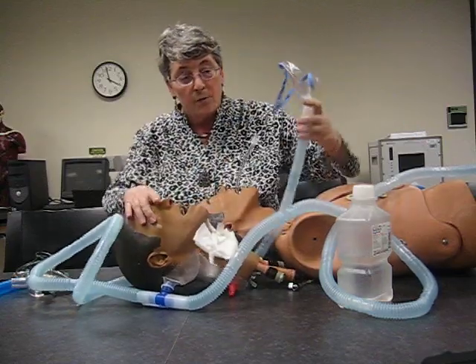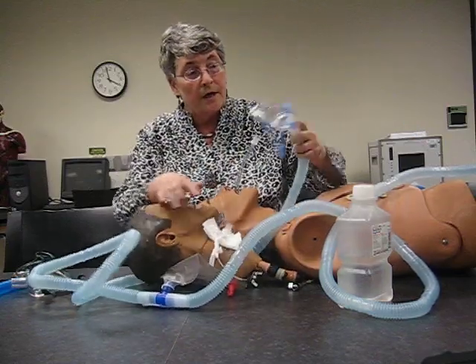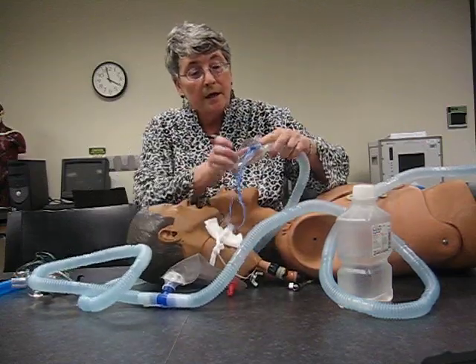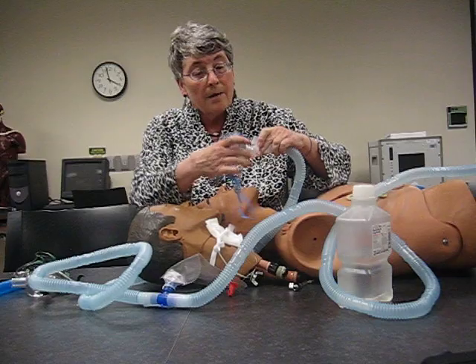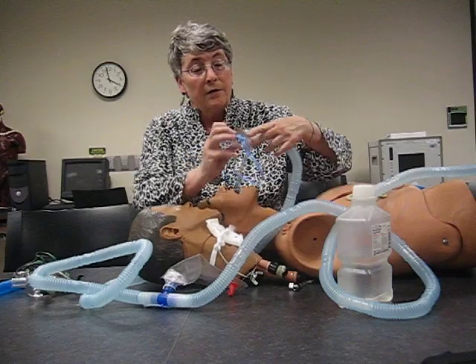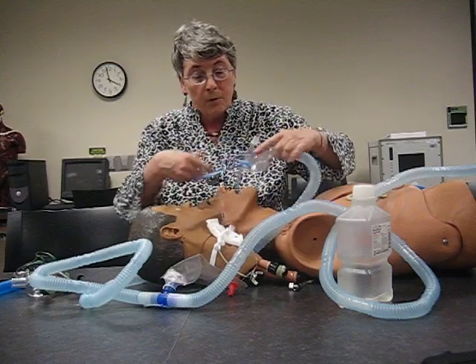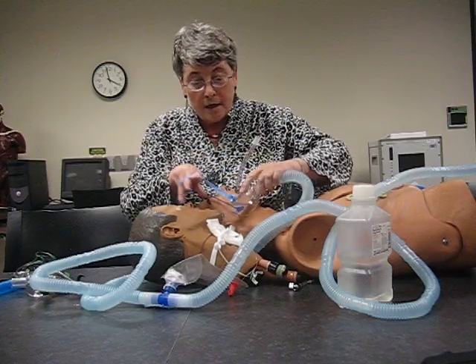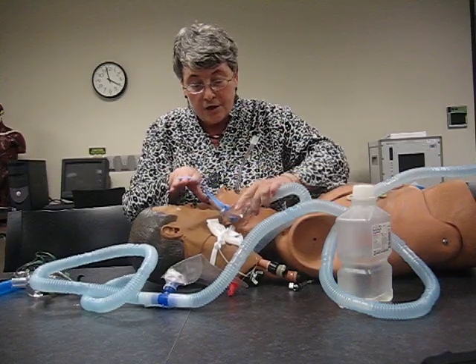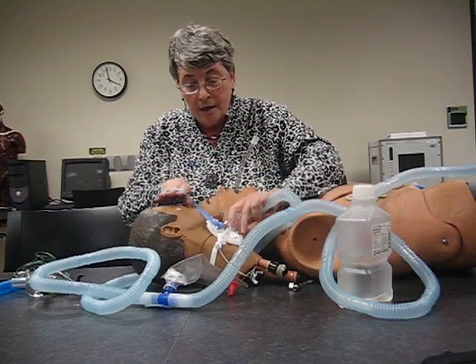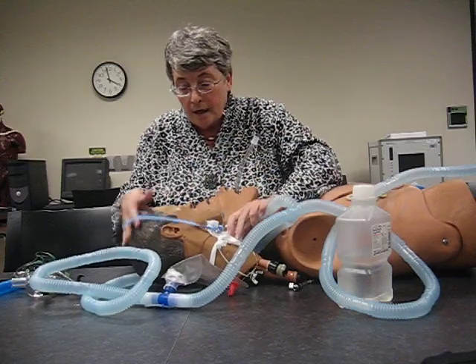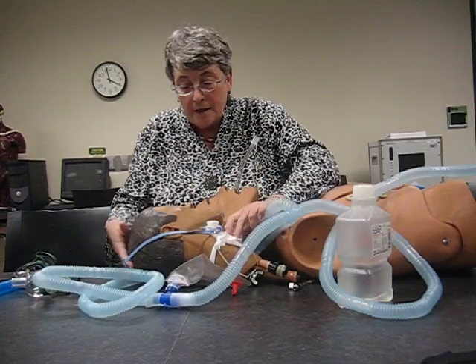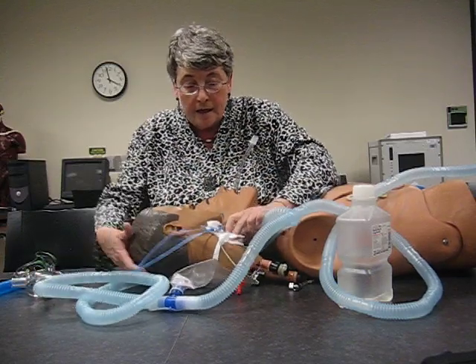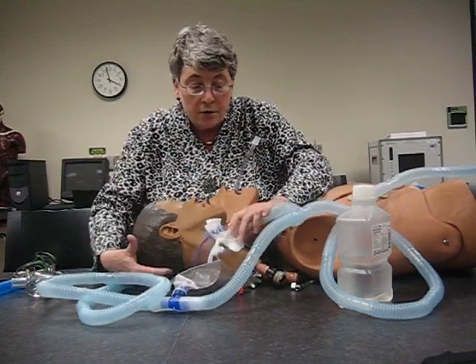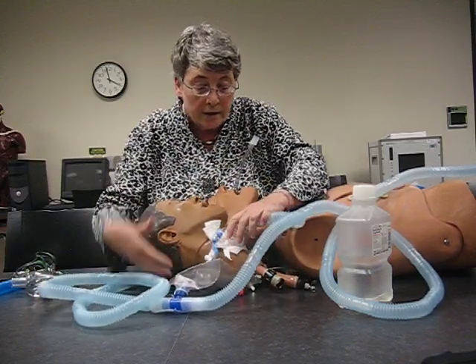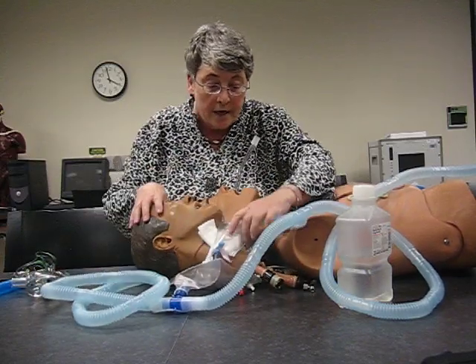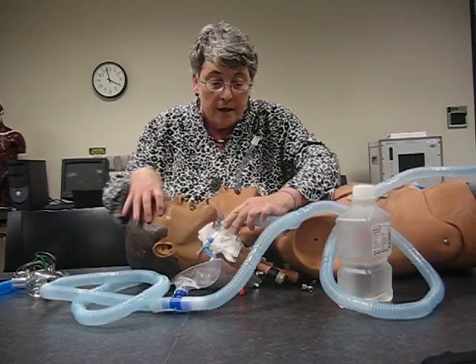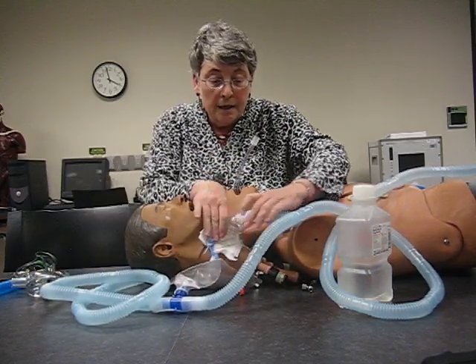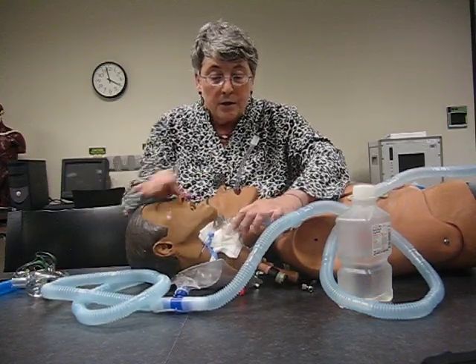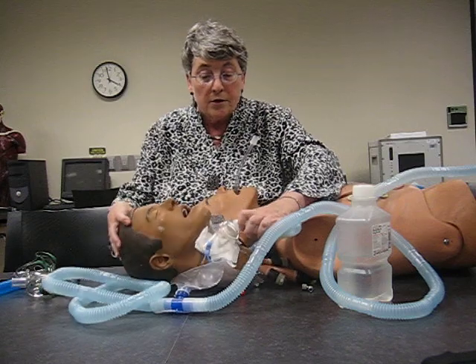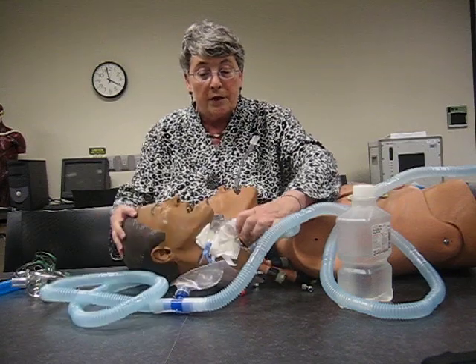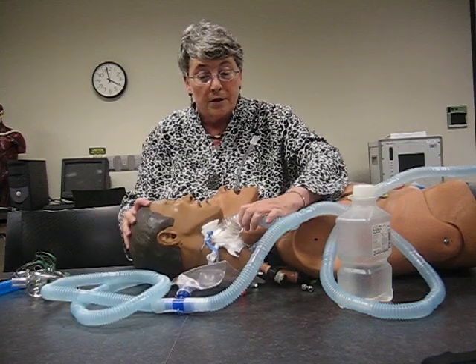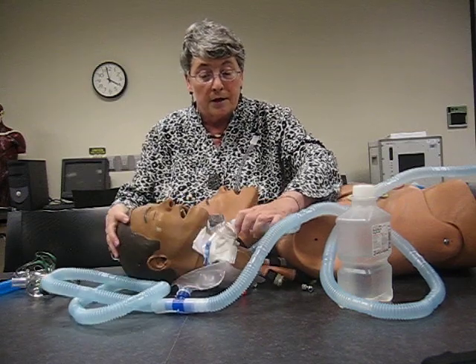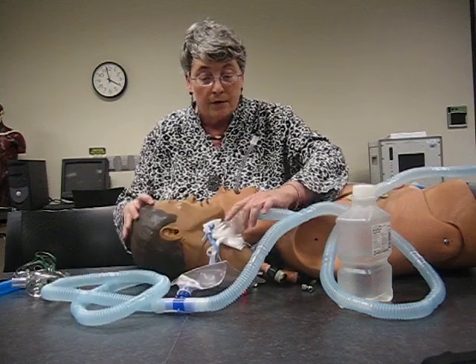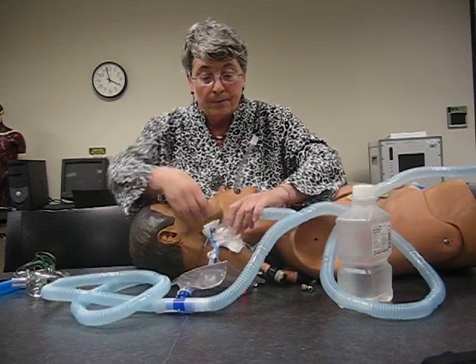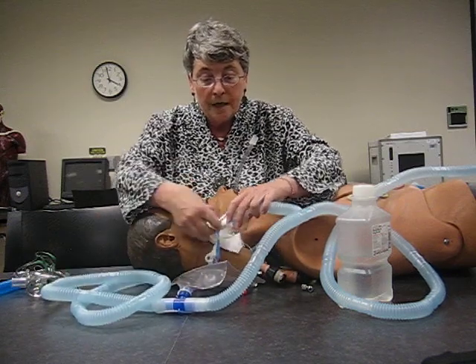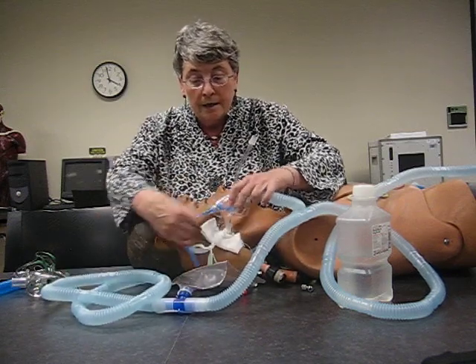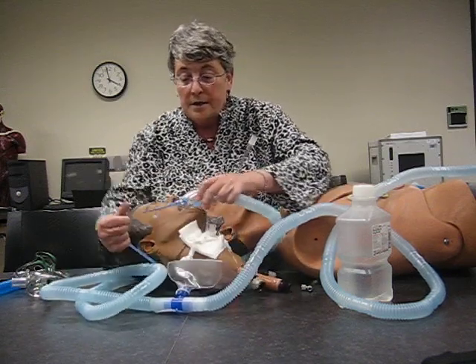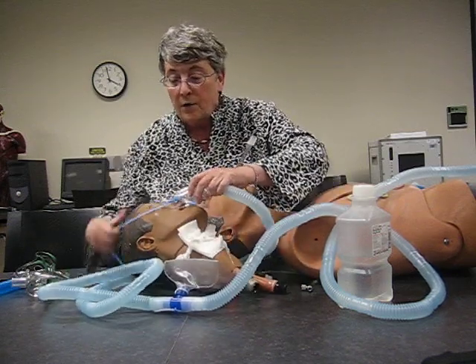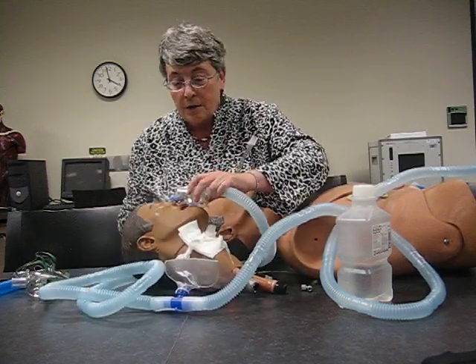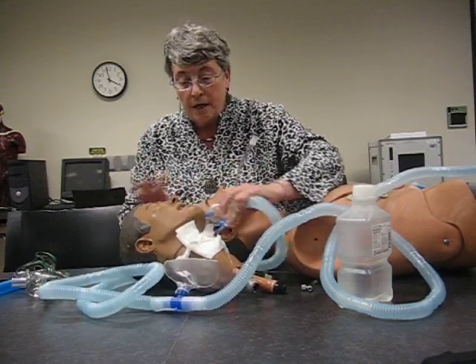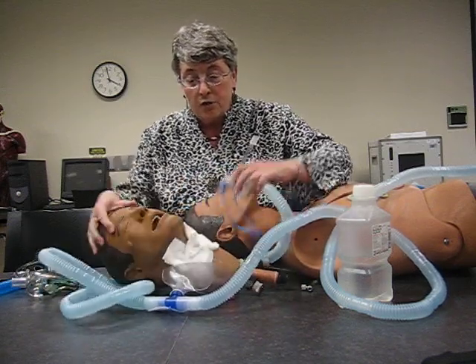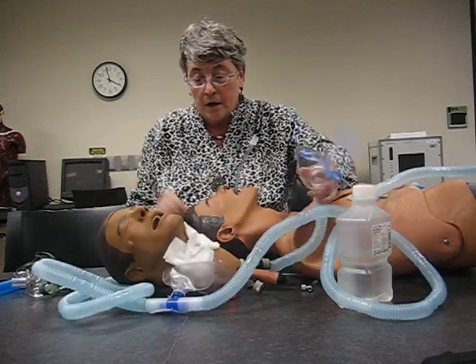Hello, Mr. Head. I'm going to give you 40% oxygen now. I lift his head, and this goes around his neck, so it's loose enough that if he turns his head, he's comfortable. And that is how we gave Mr. Head a trach collar.